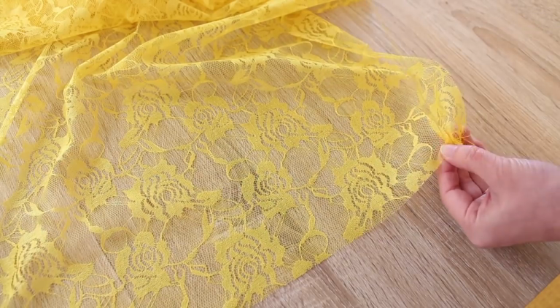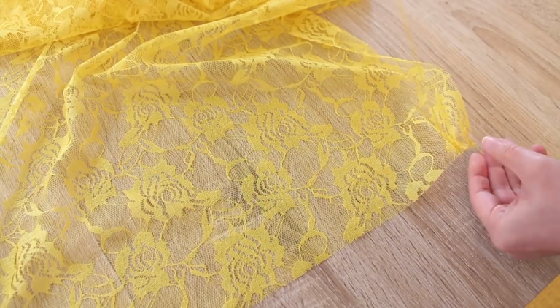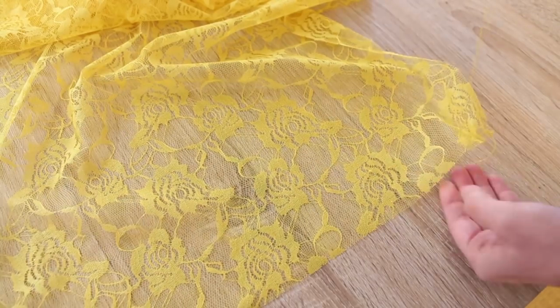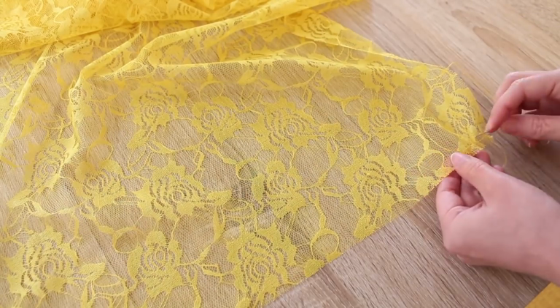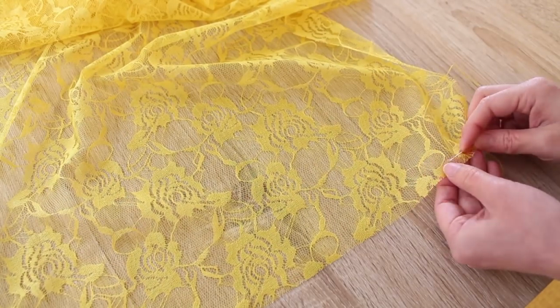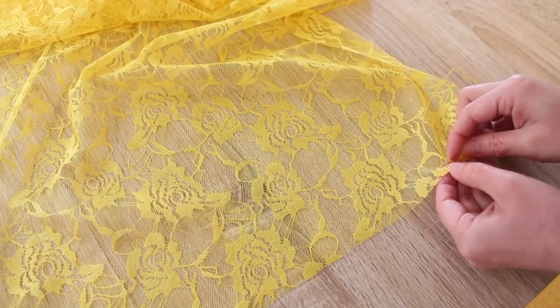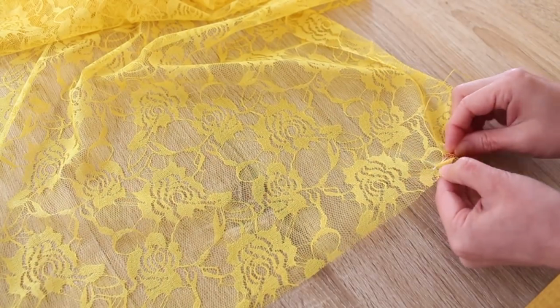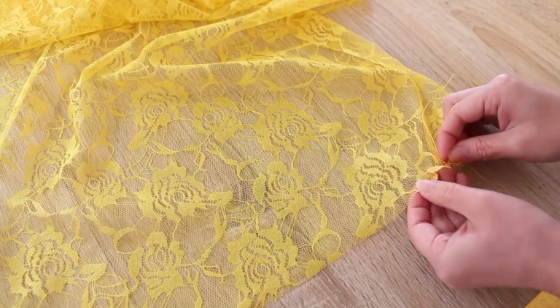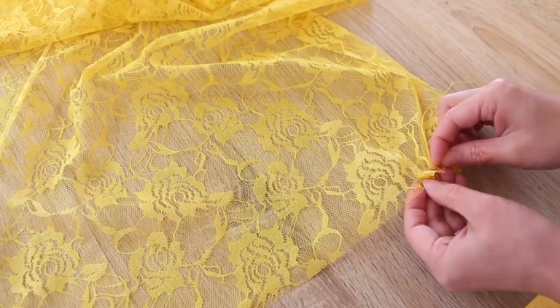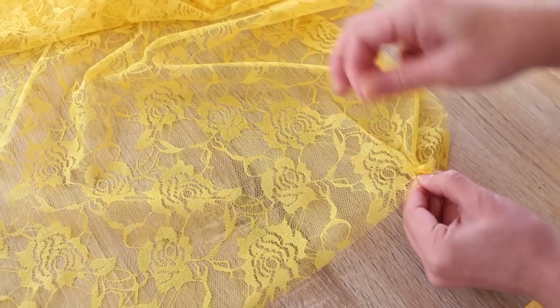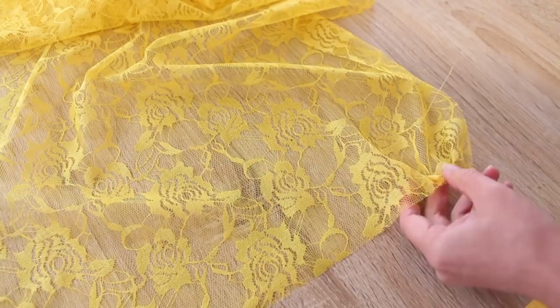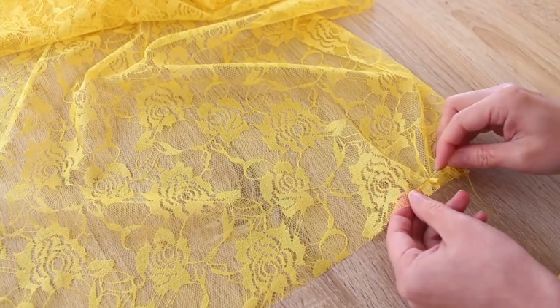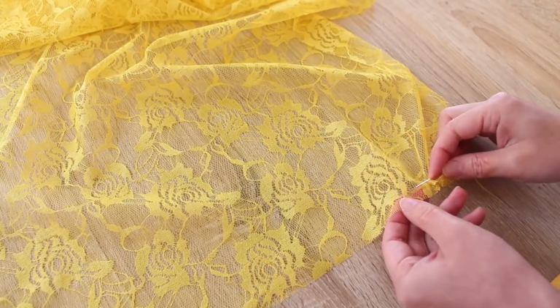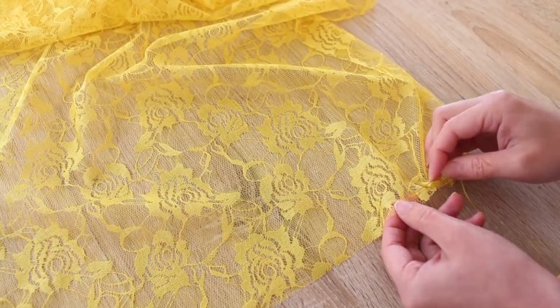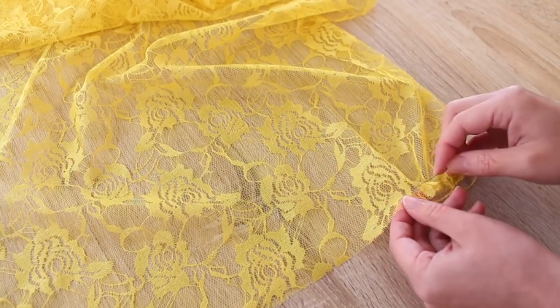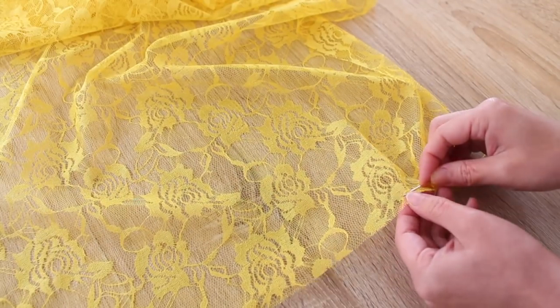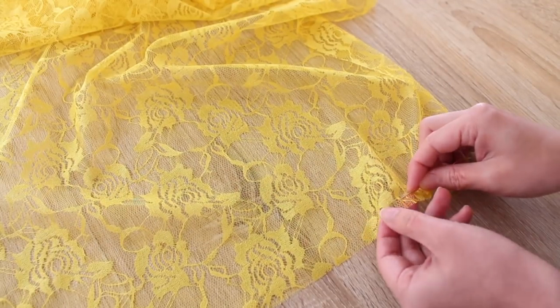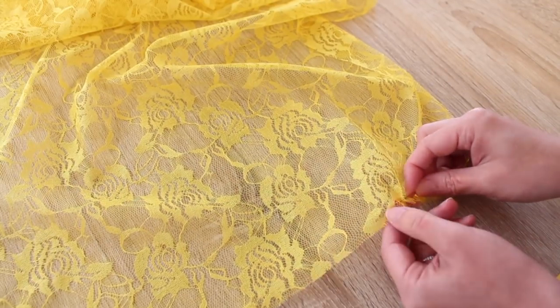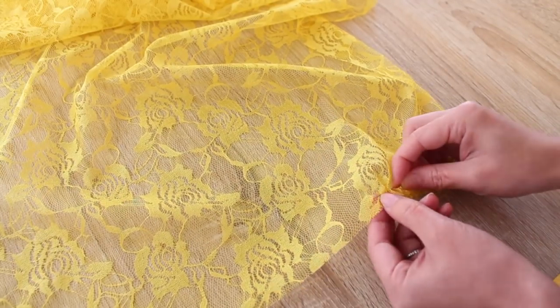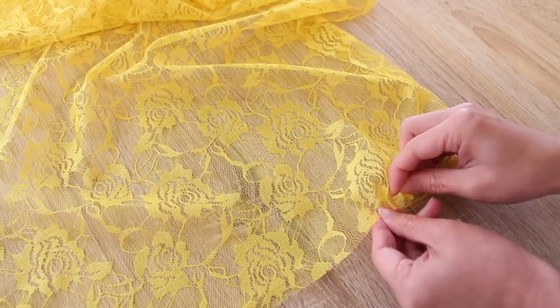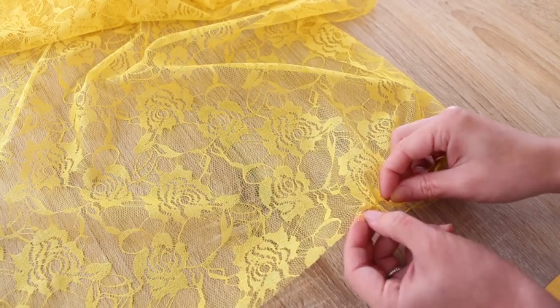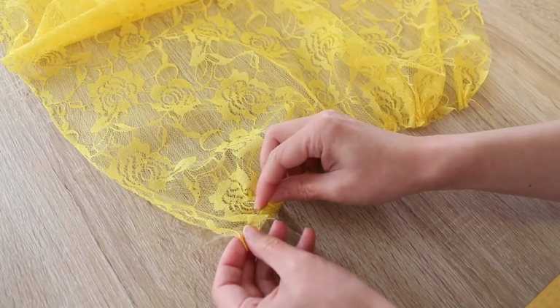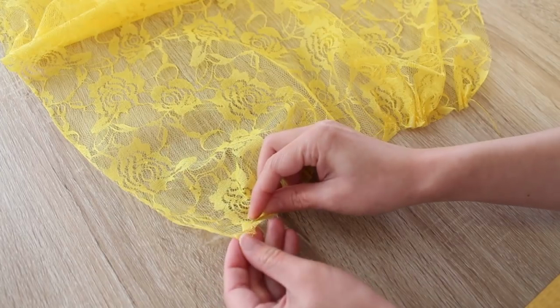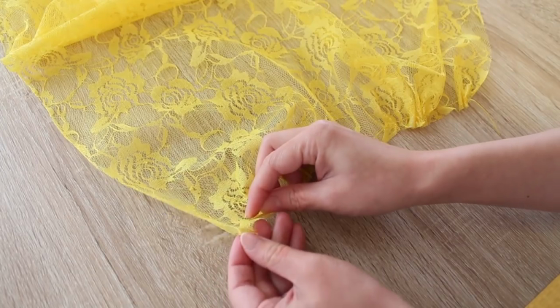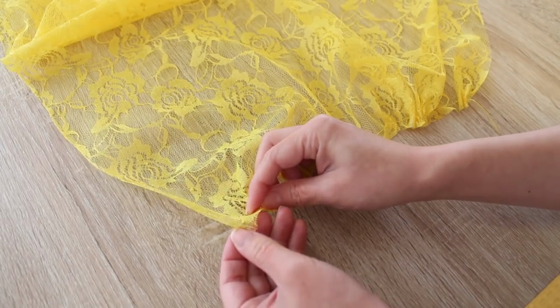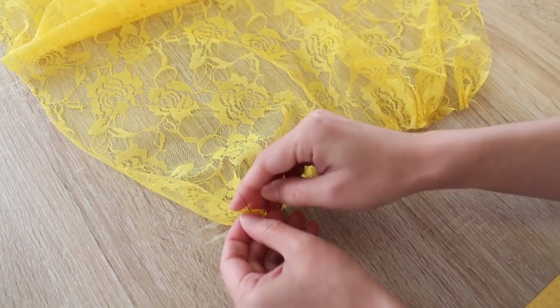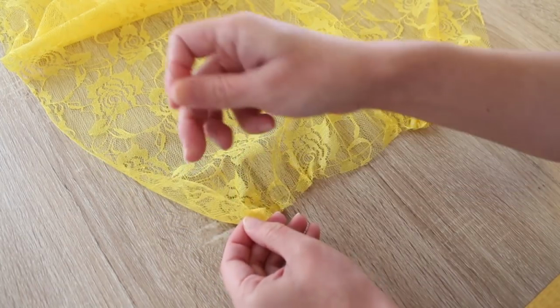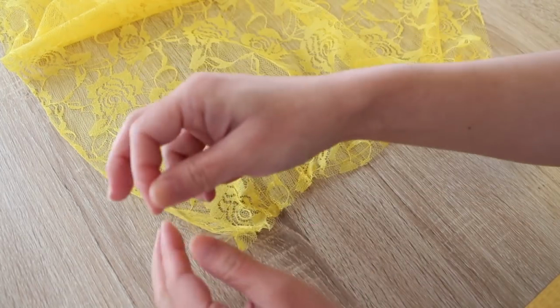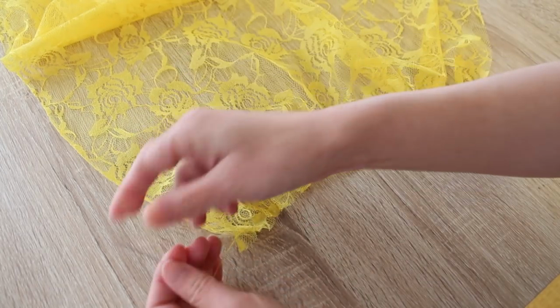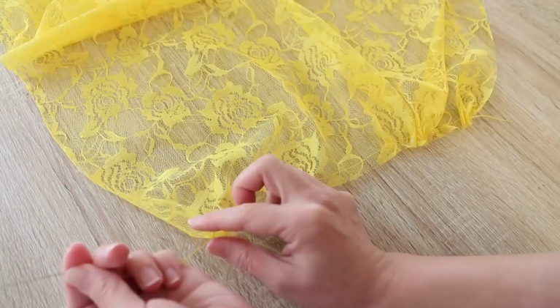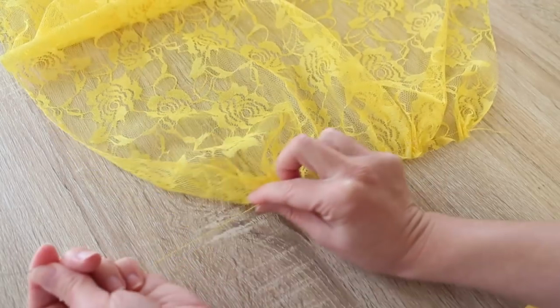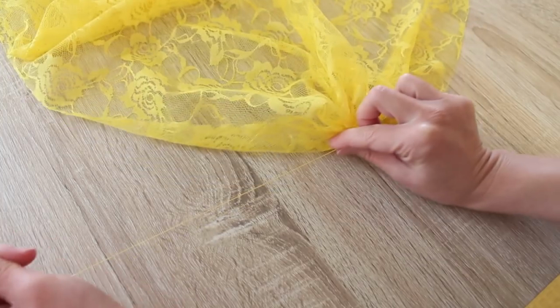Then do a running stitch about 1 centimeter or 3 eighths of an inch away from the edge. Once you reach the other end, gently pull the thread and slide the fabric with your hand to gather the fabric.